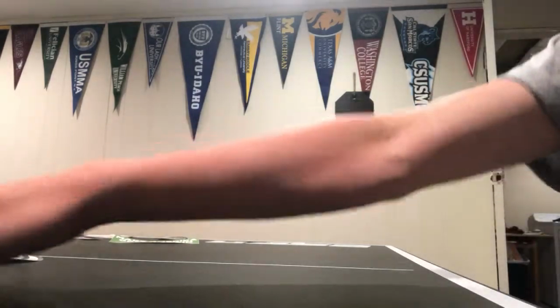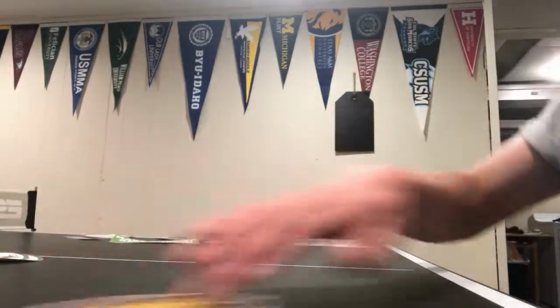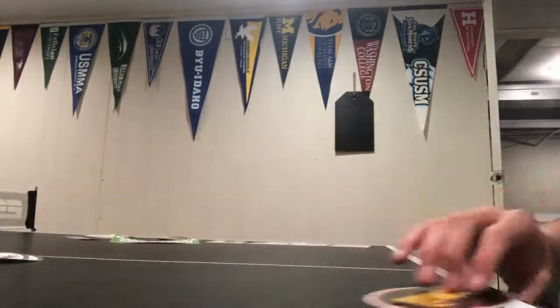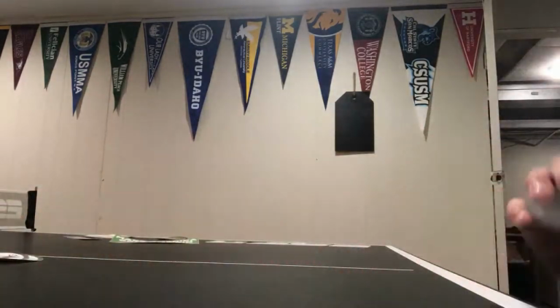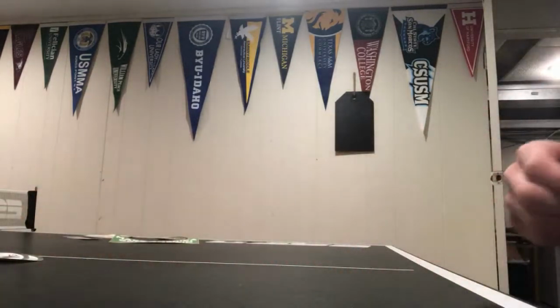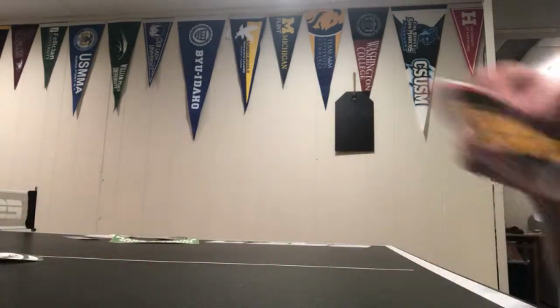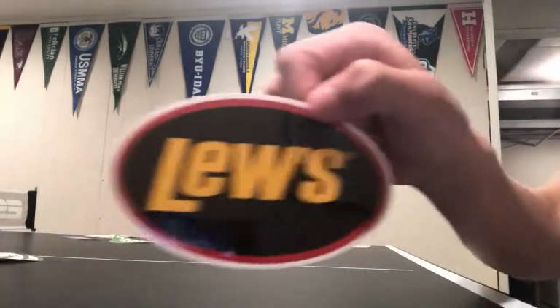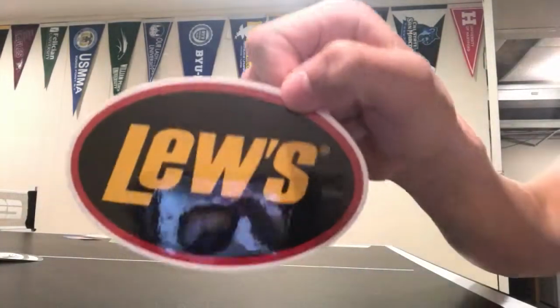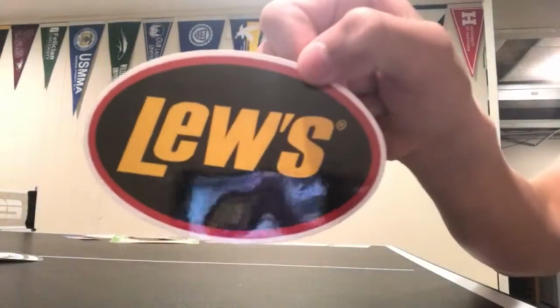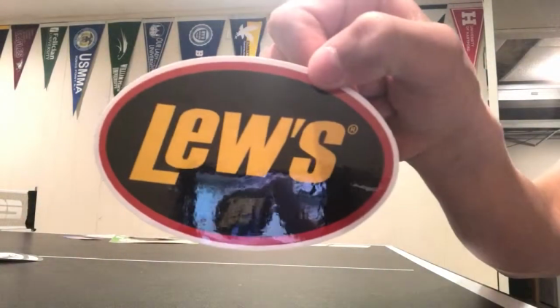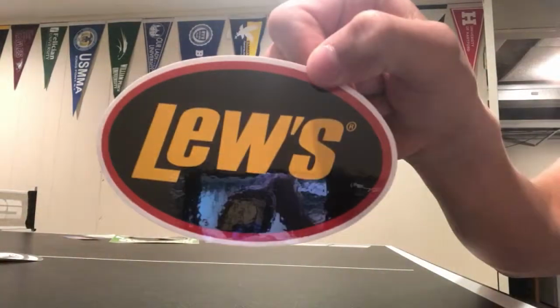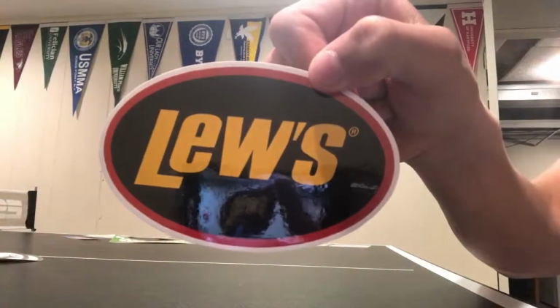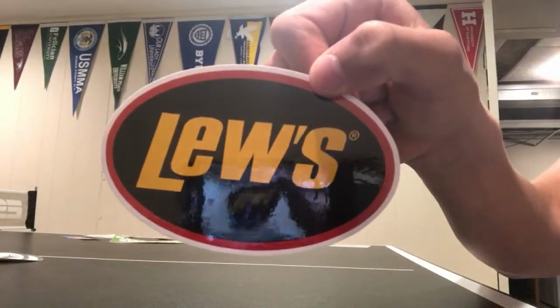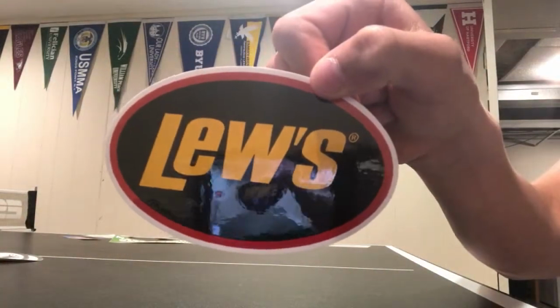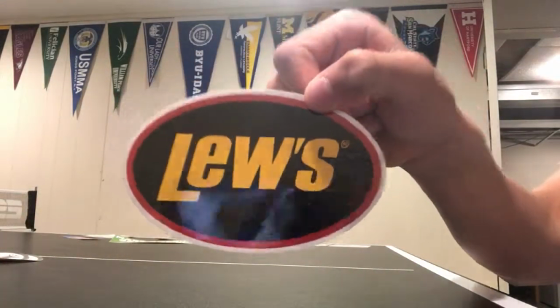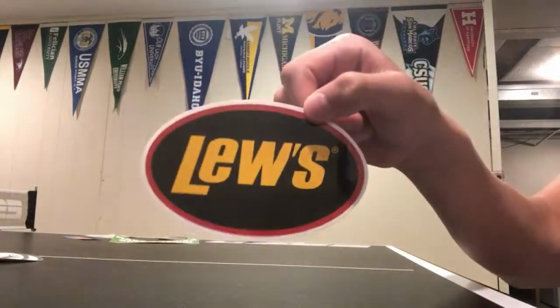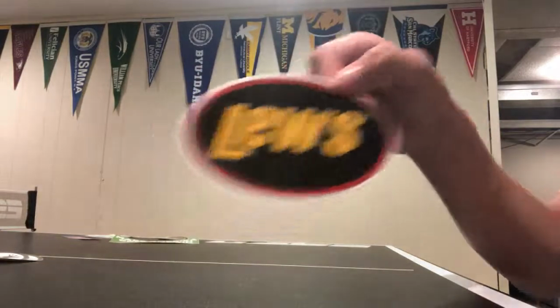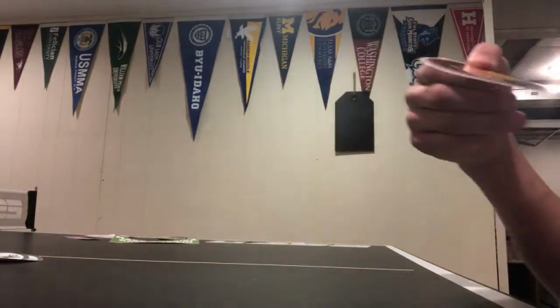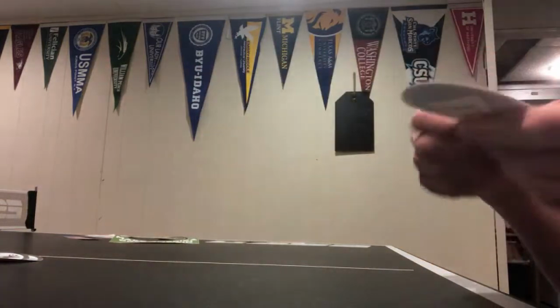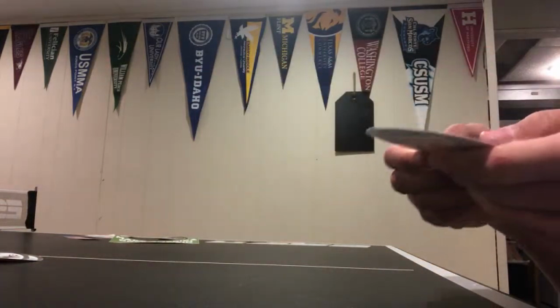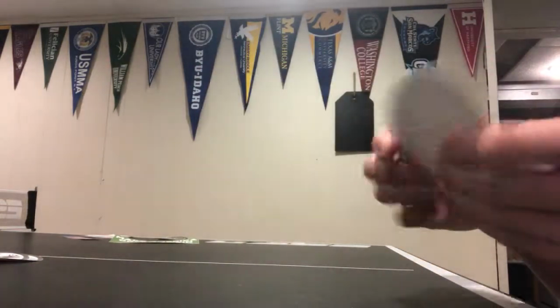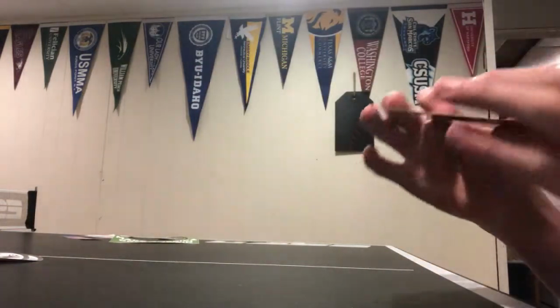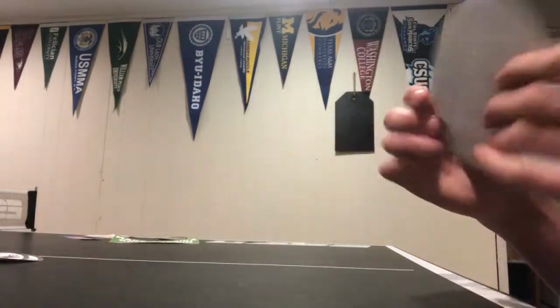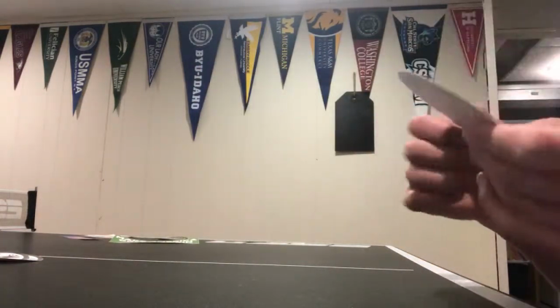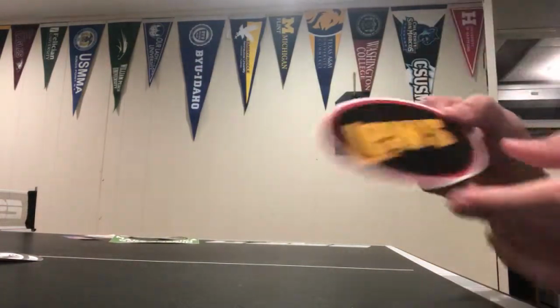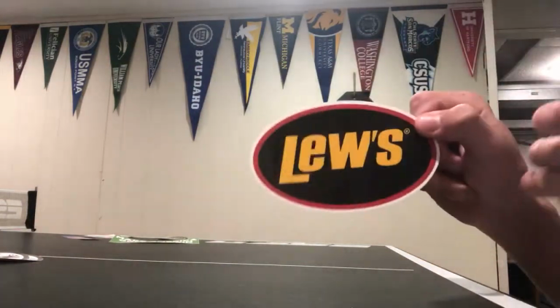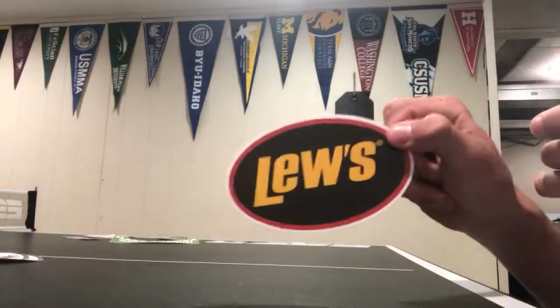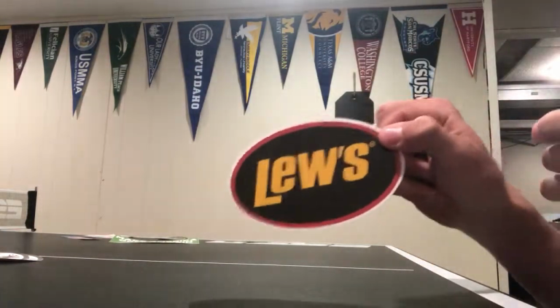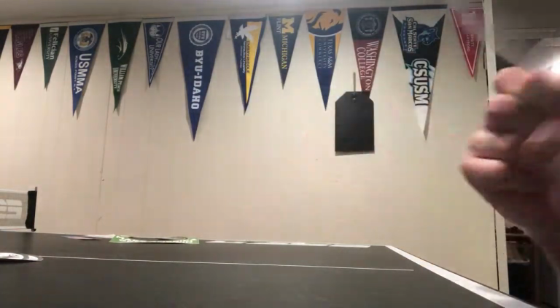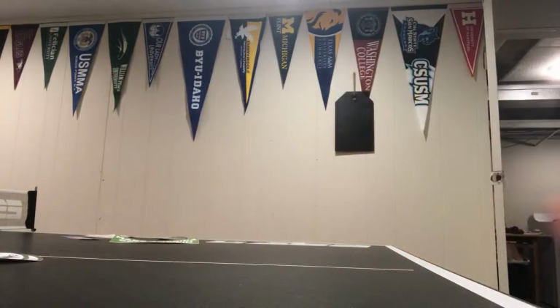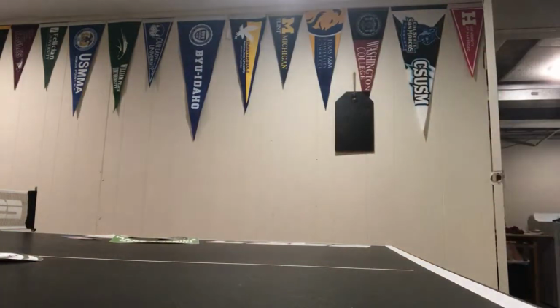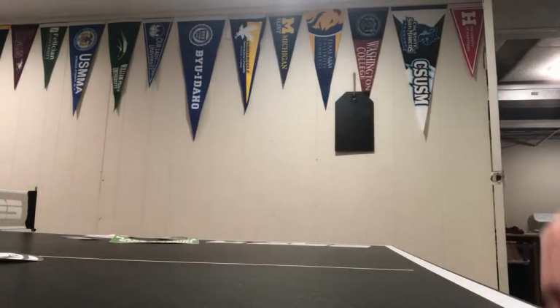The next one is Lou's Fishing Gear. I really like this material — it's quality and thick and it's shiny, so it's nice.